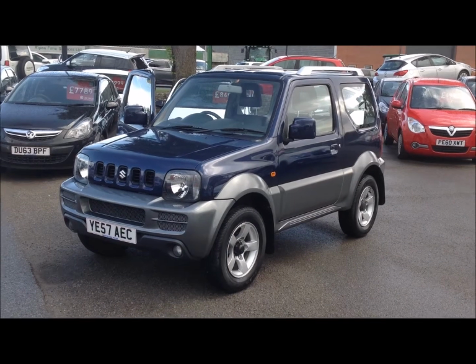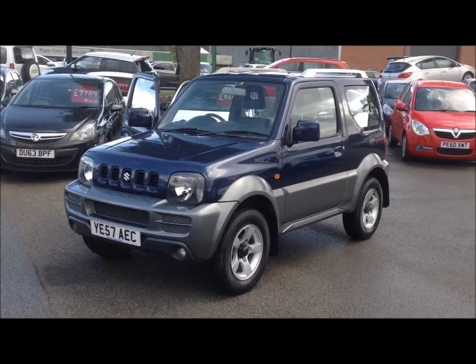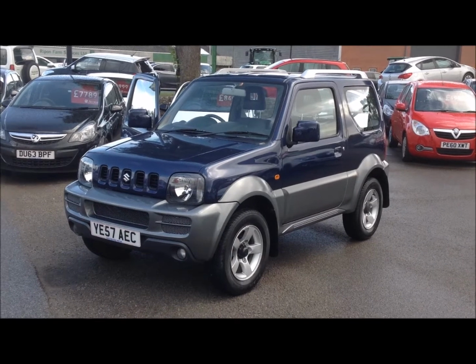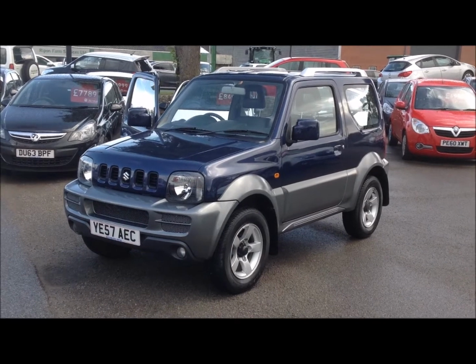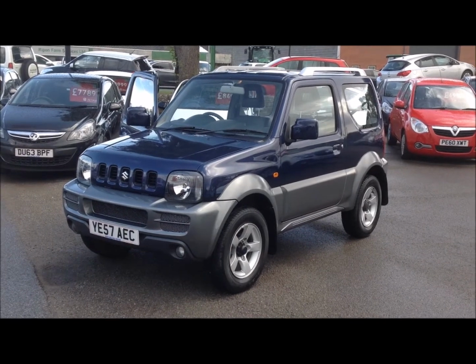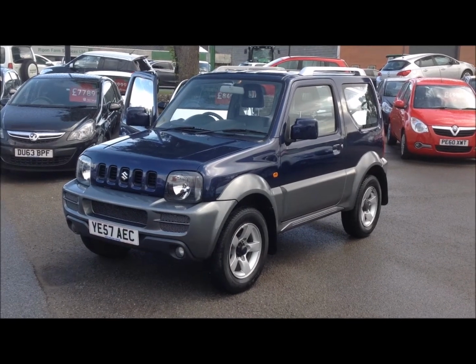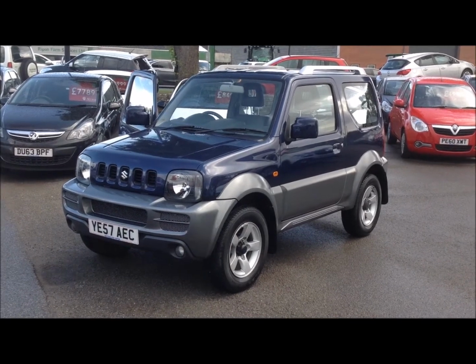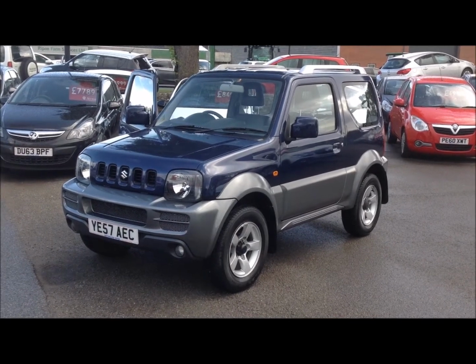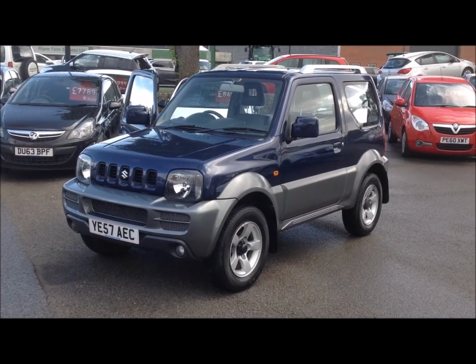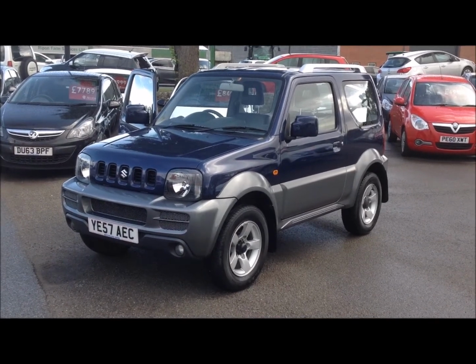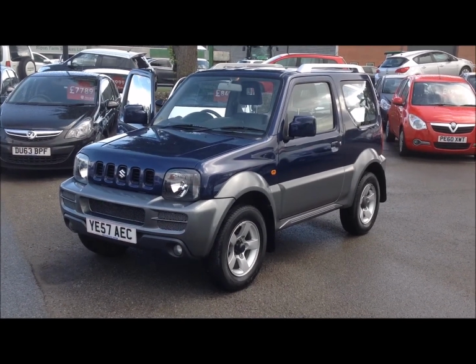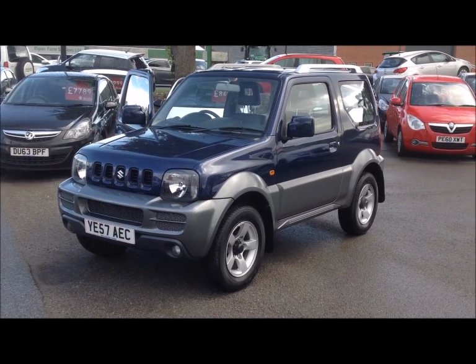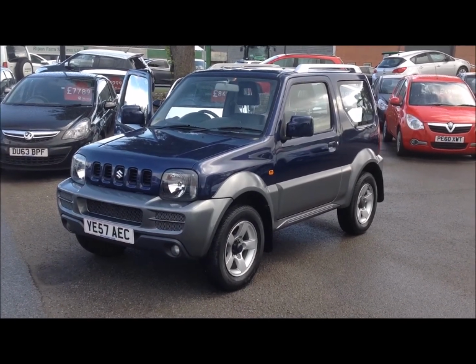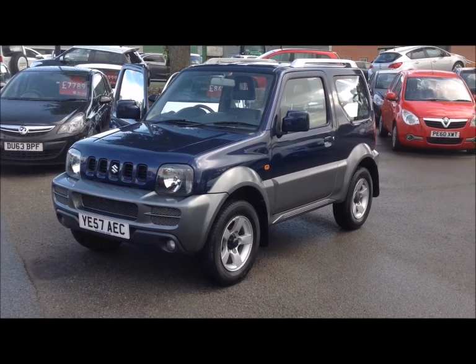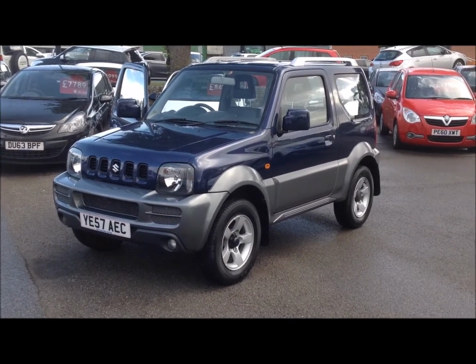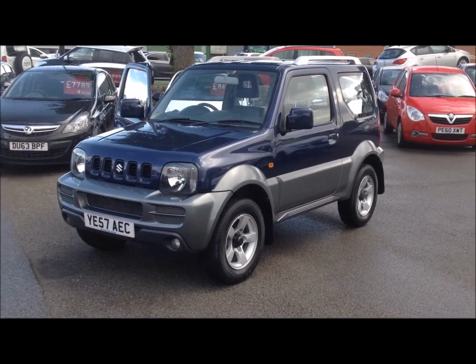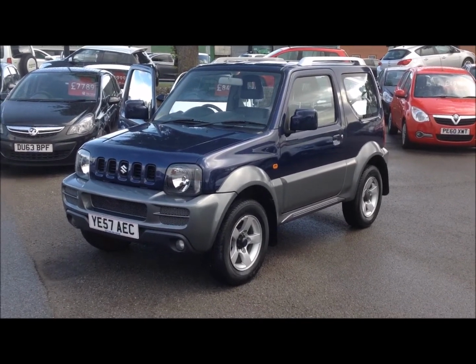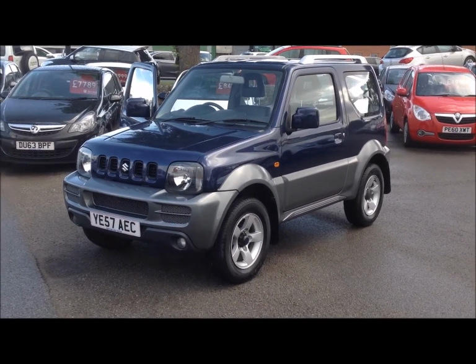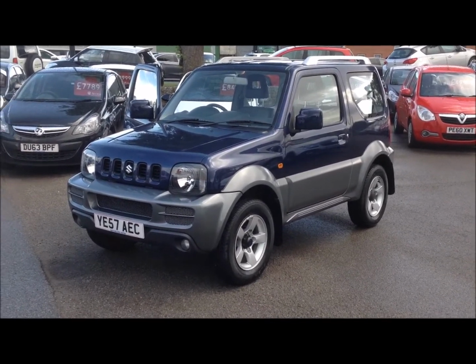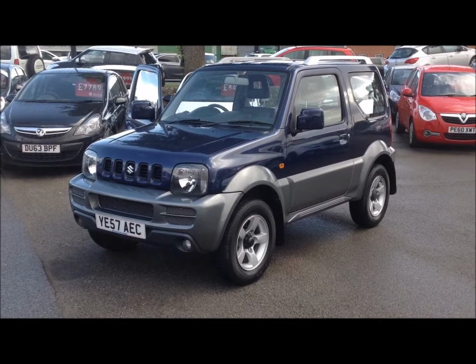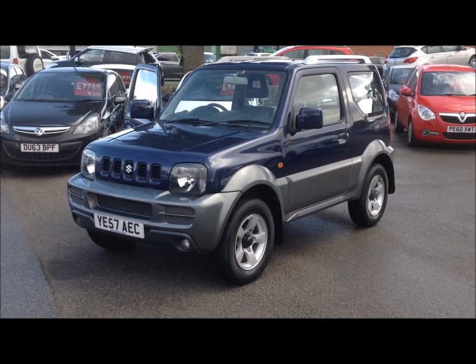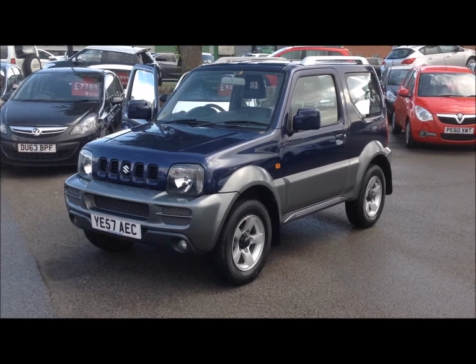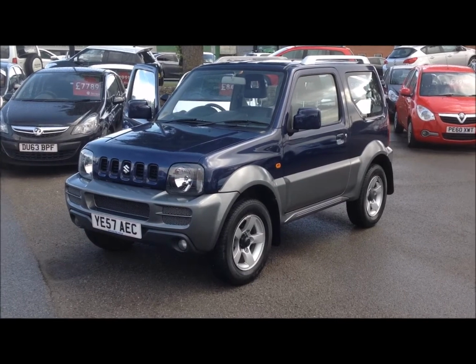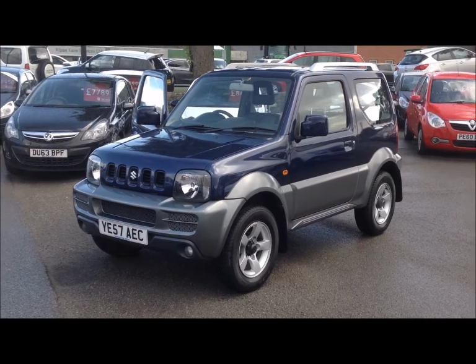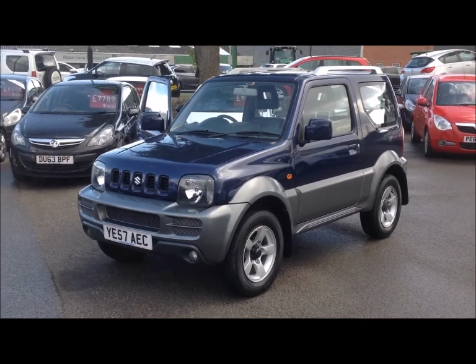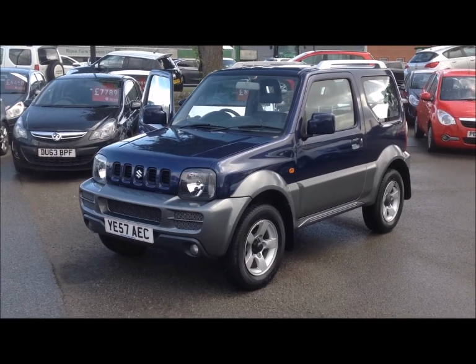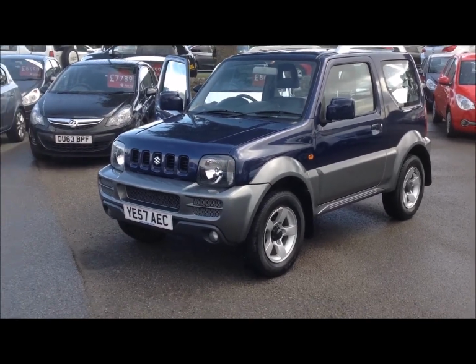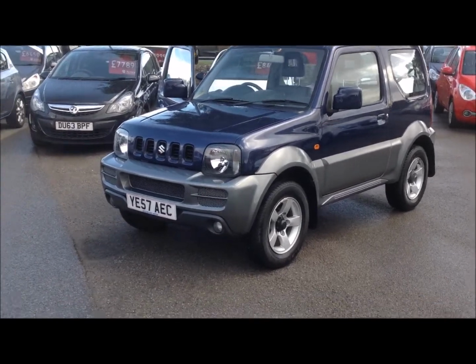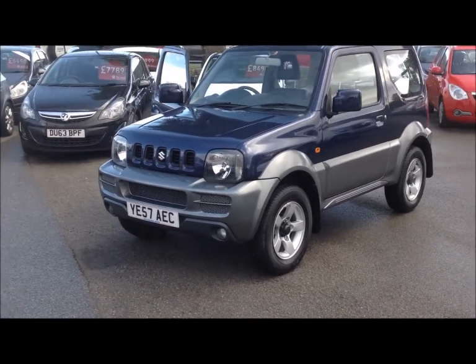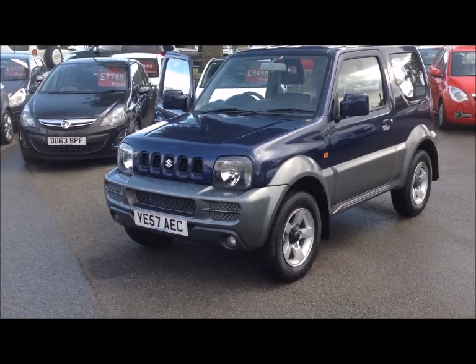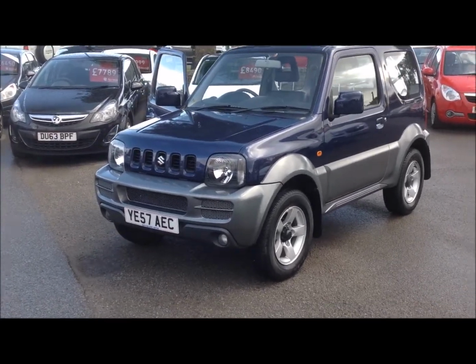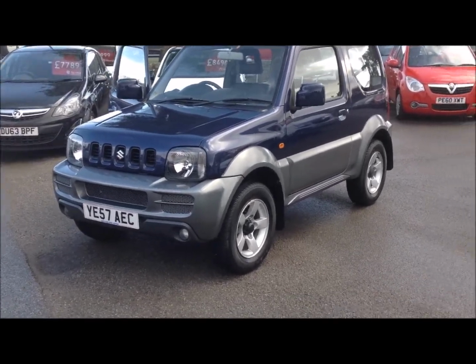Hello and welcome to Bachelors of Ripon Suzuki. Here we have a Suzuki Jimny JLX 1.3 petrol finished in blue on a 57 reg.